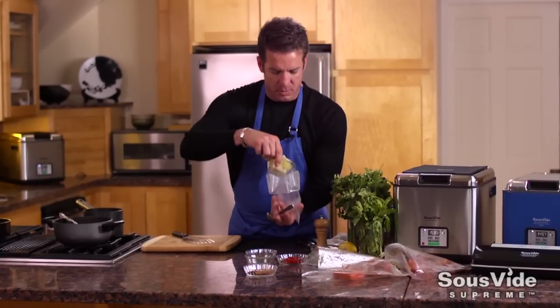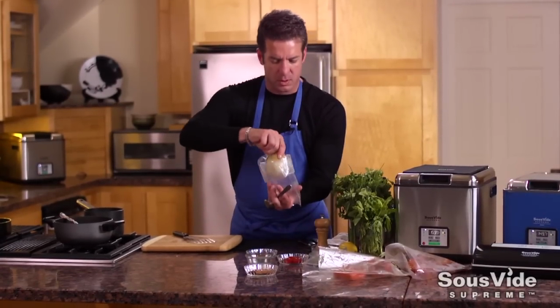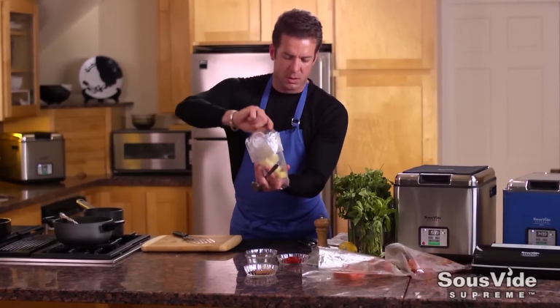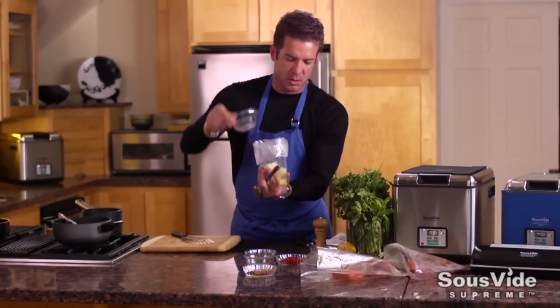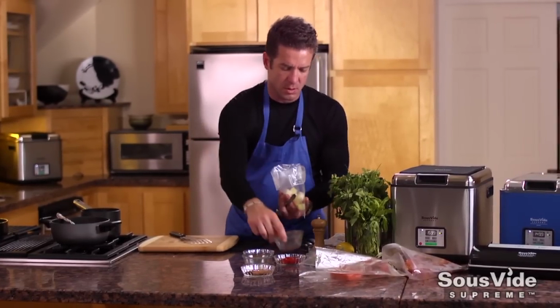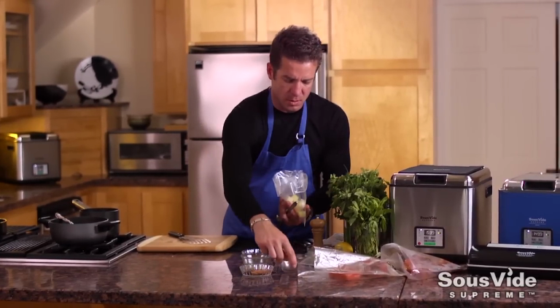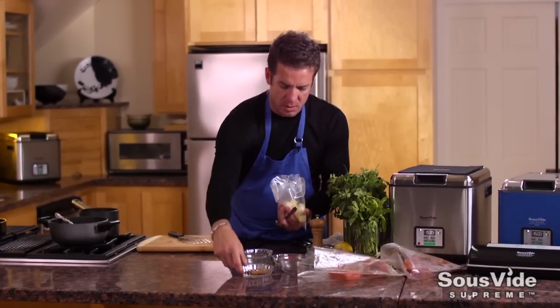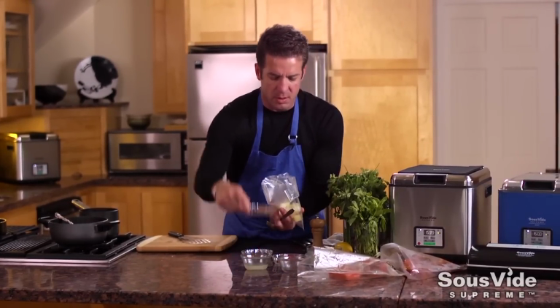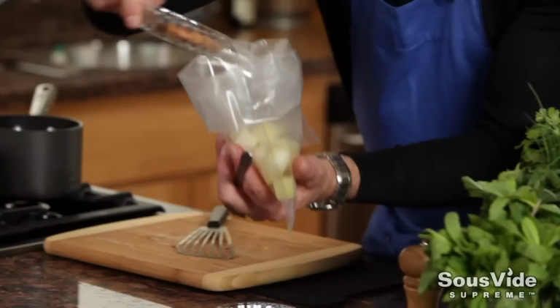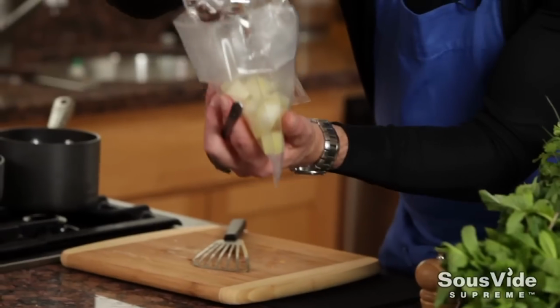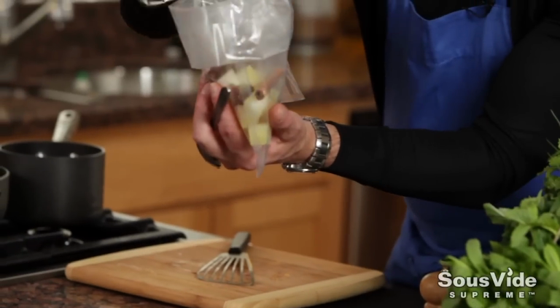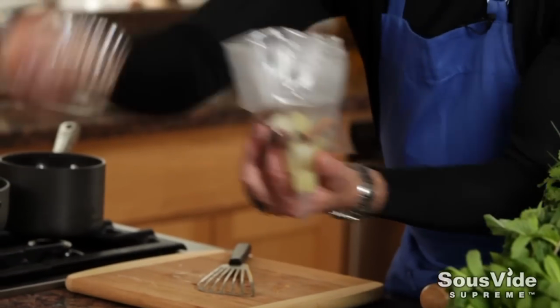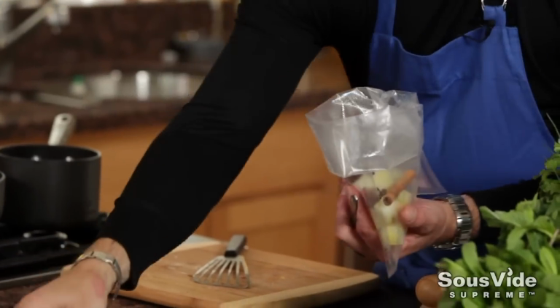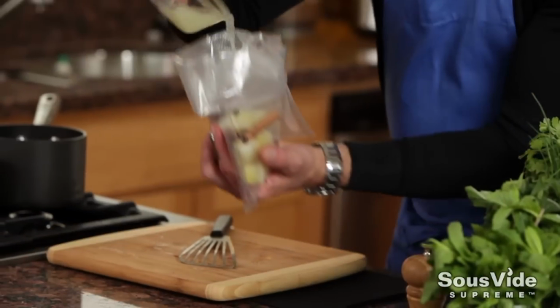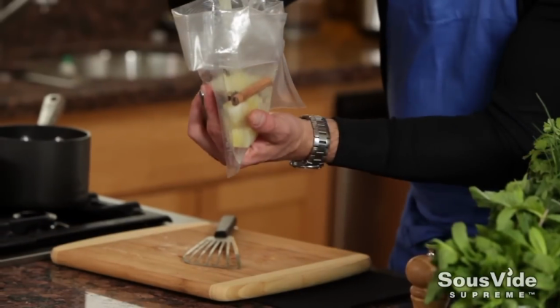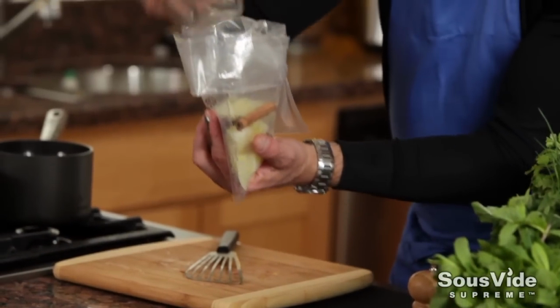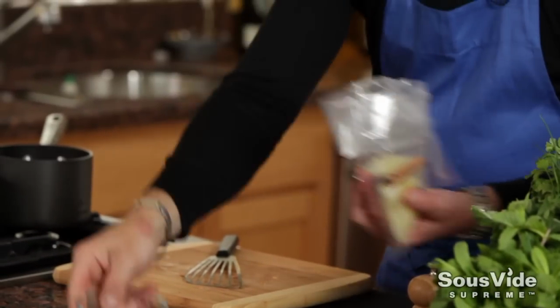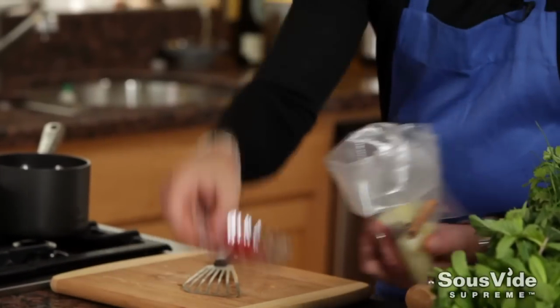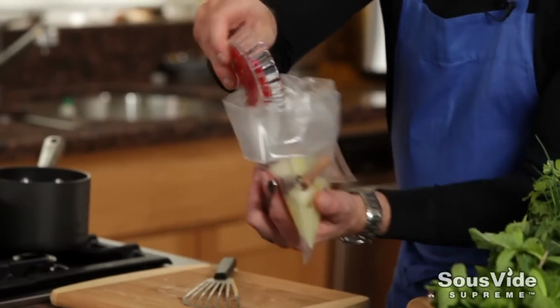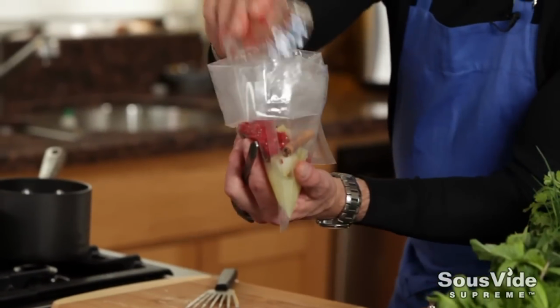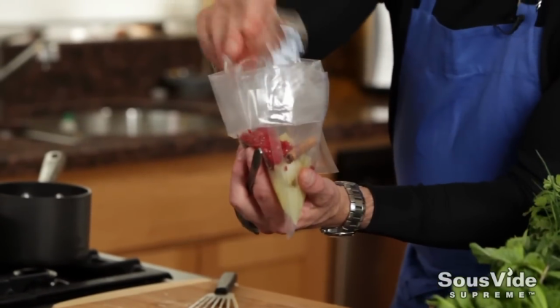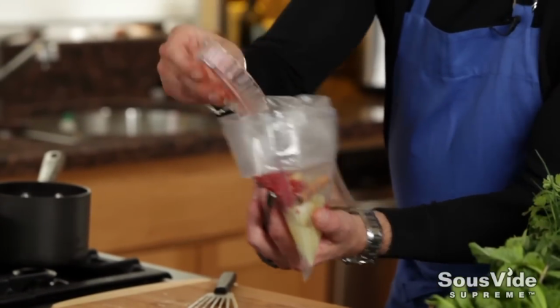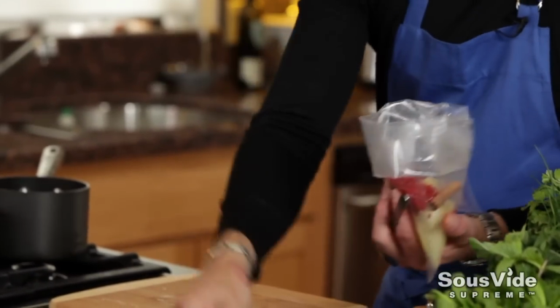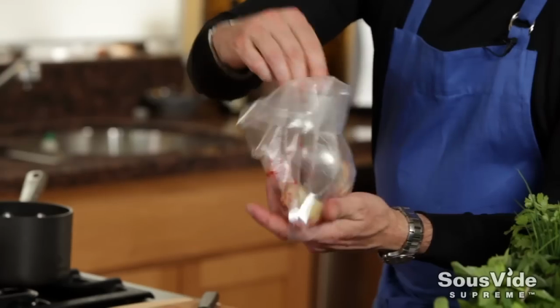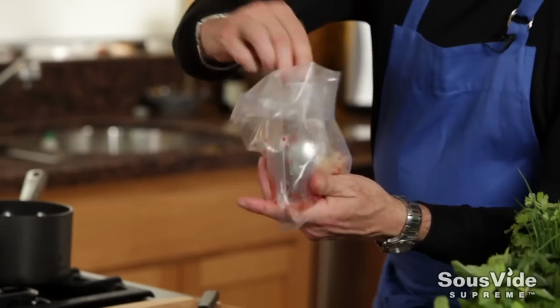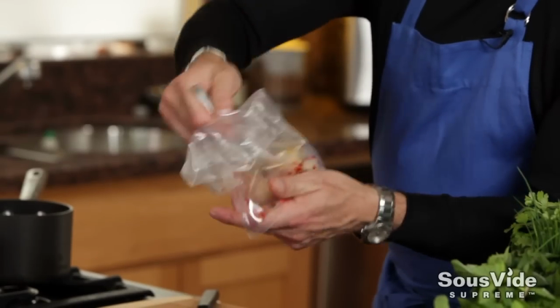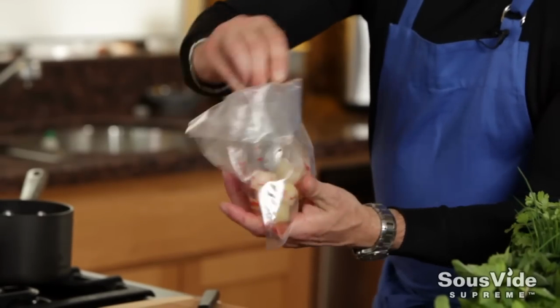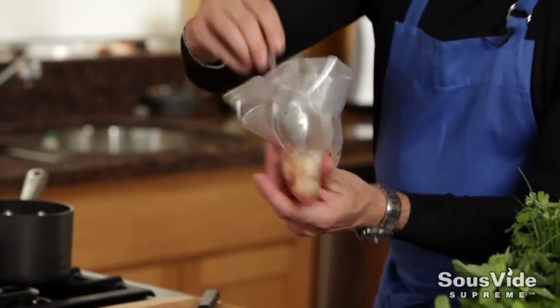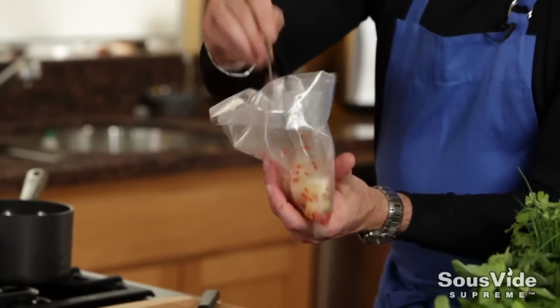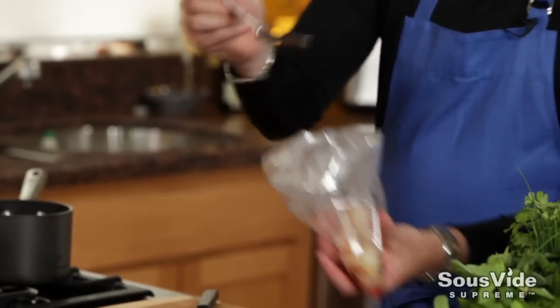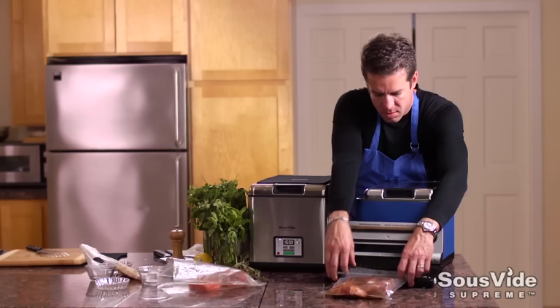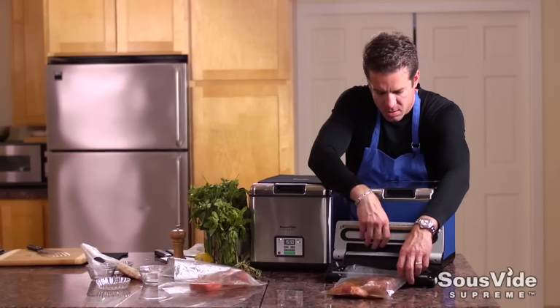In the third step, we're going to add our jicama. This is large diced jicama with some cinnamon and some star anise, a pinch of lime juice, and some red jalapeños to add a bit of spiciness and some red coloring.